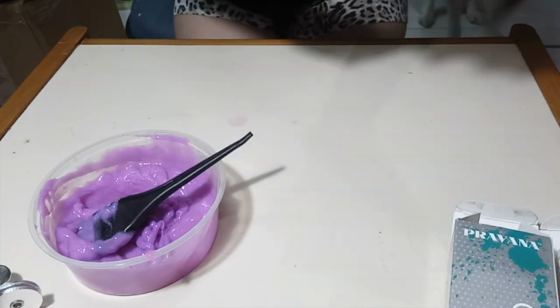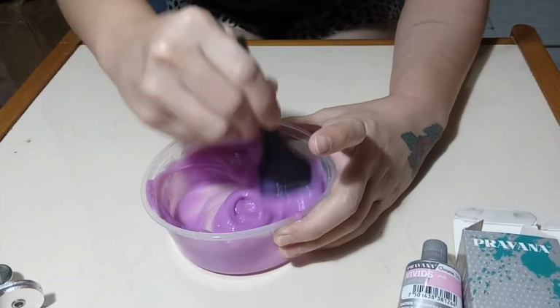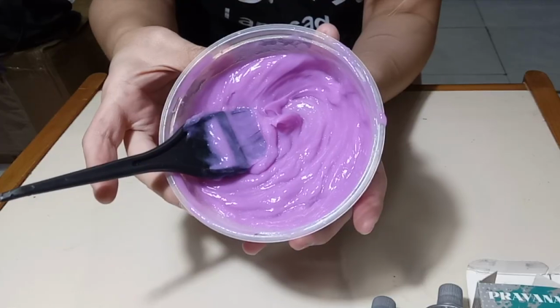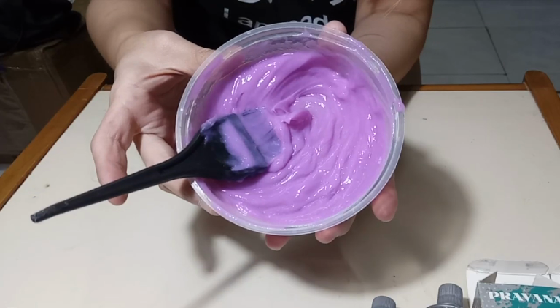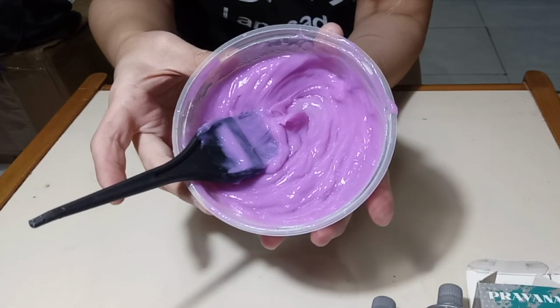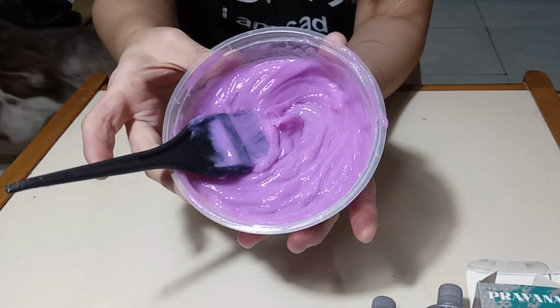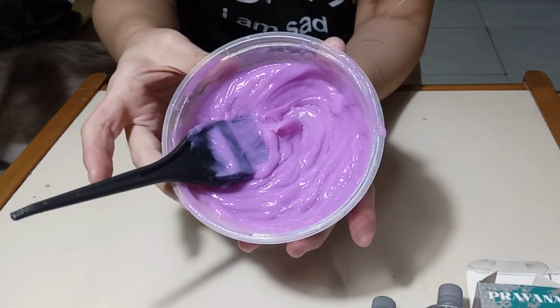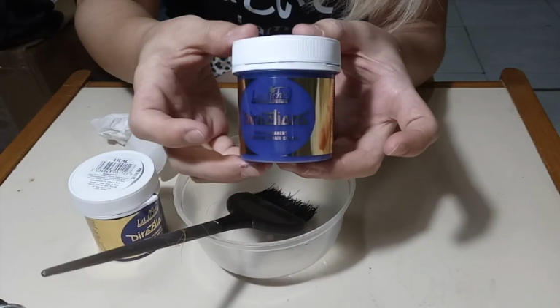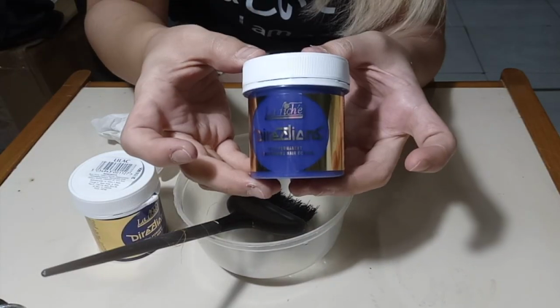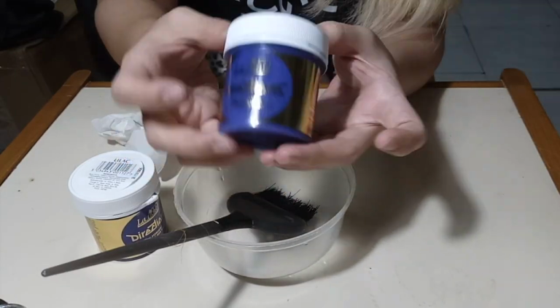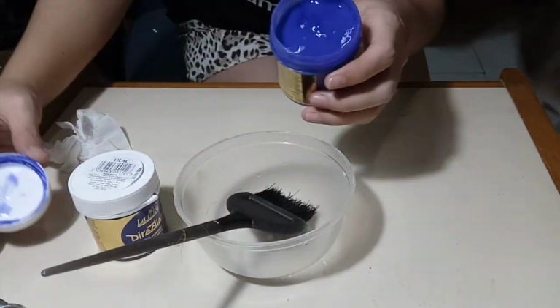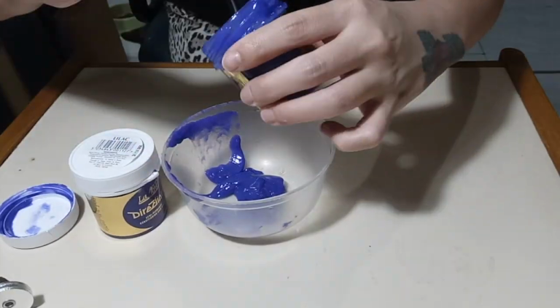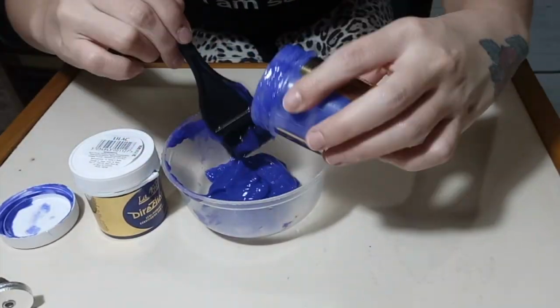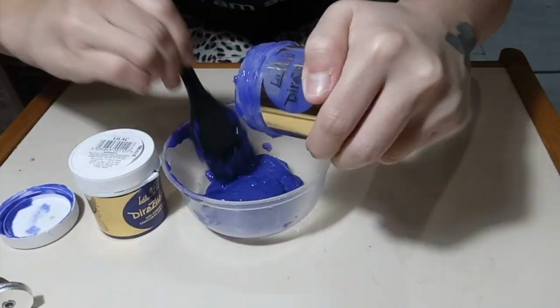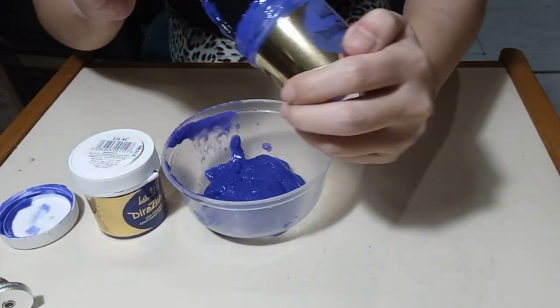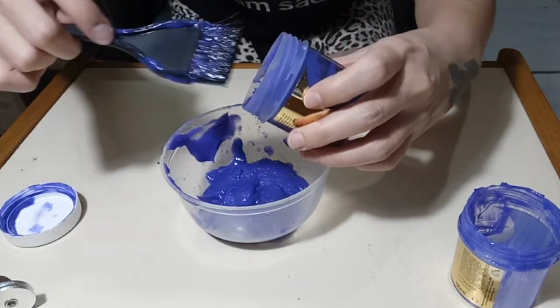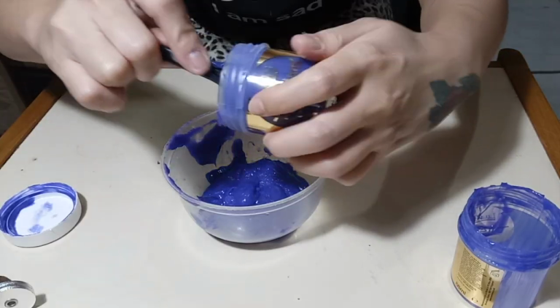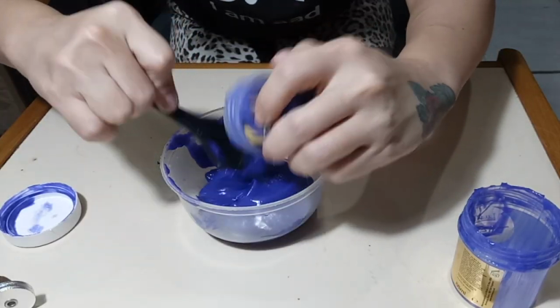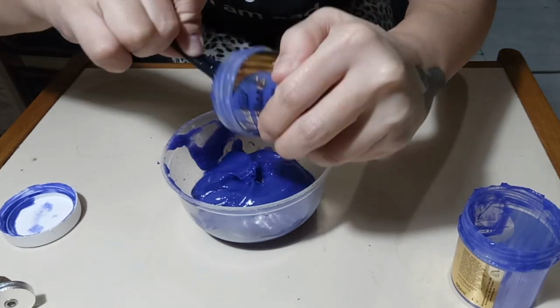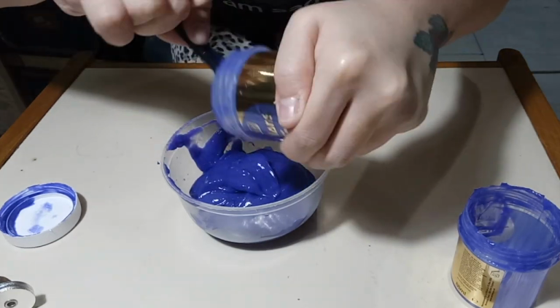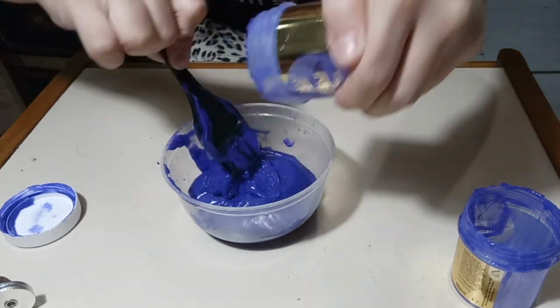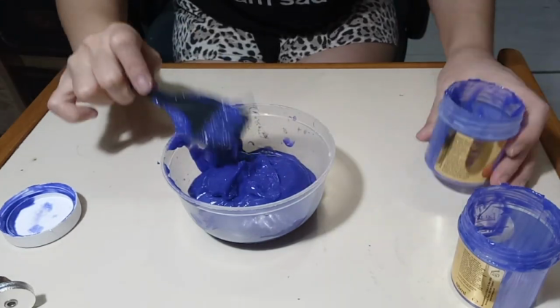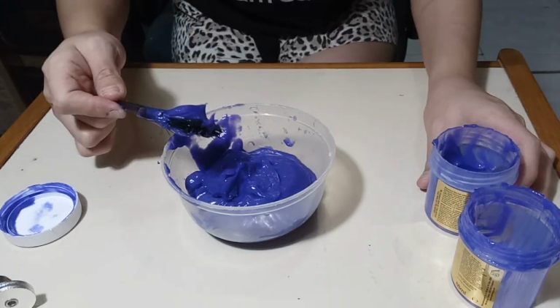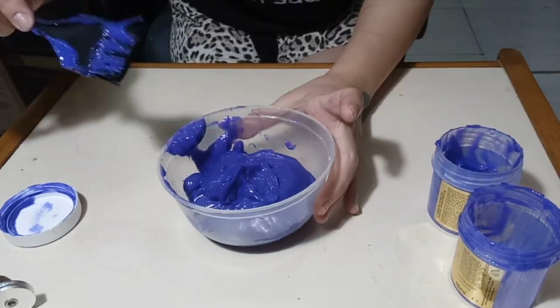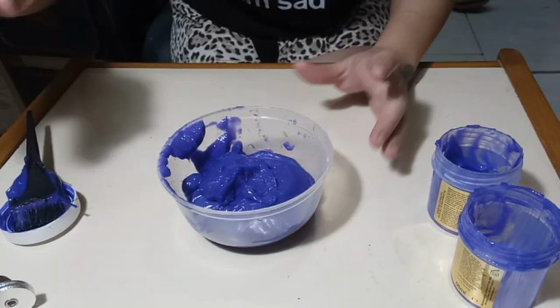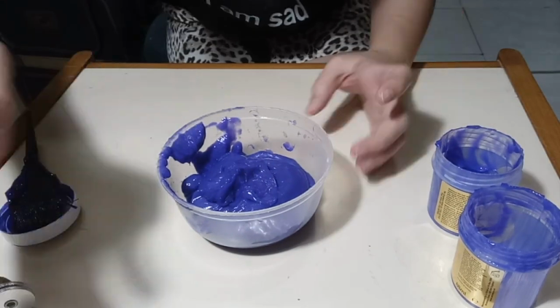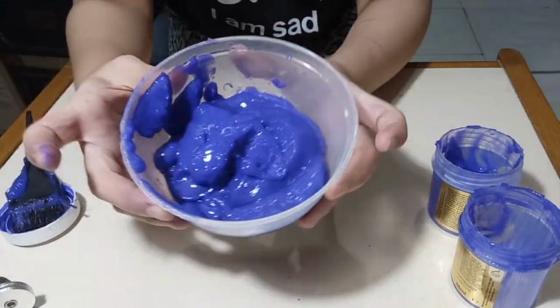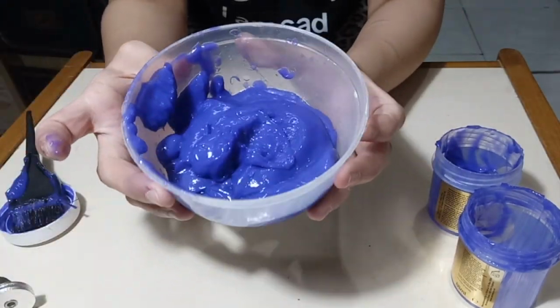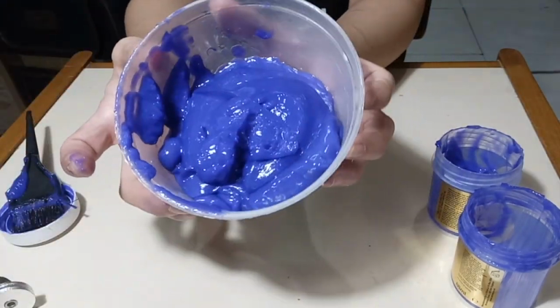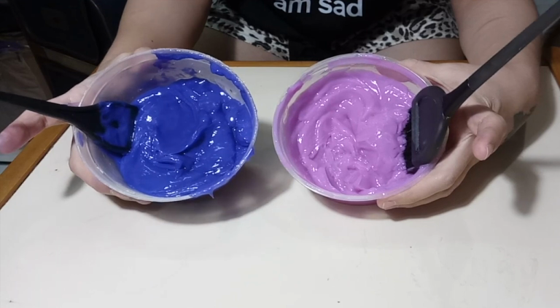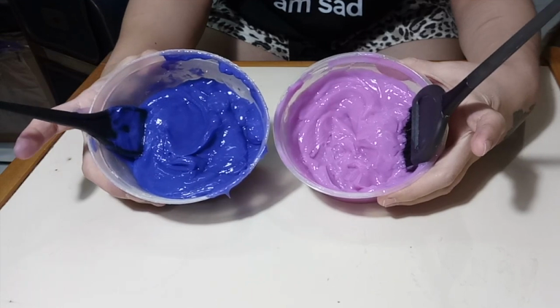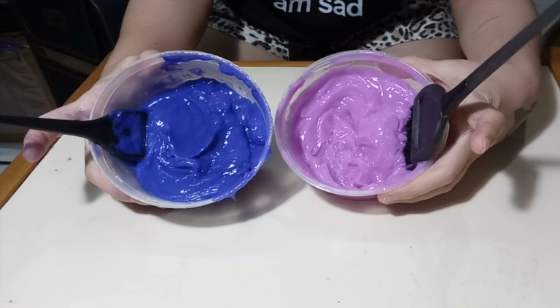For the other part, I use two whole jars of La Riche Directions in Lilac. You don't have to dilute it unless you want a more pastel-ish lilac.